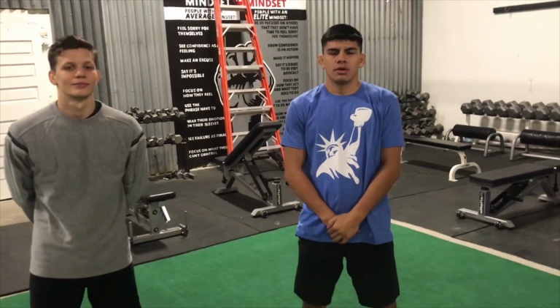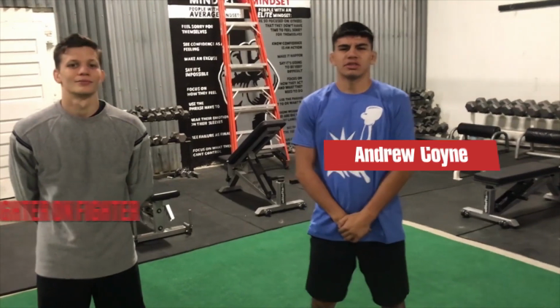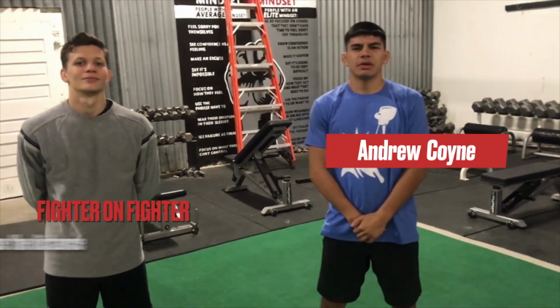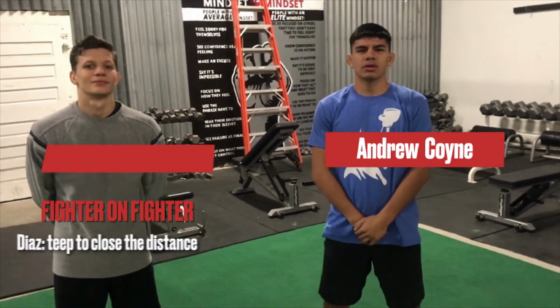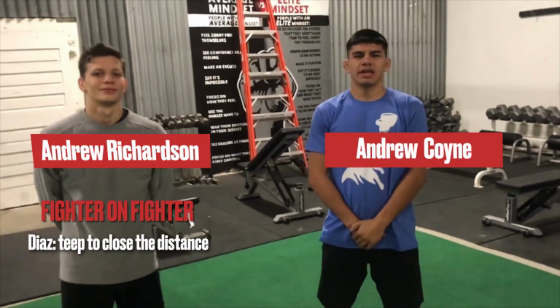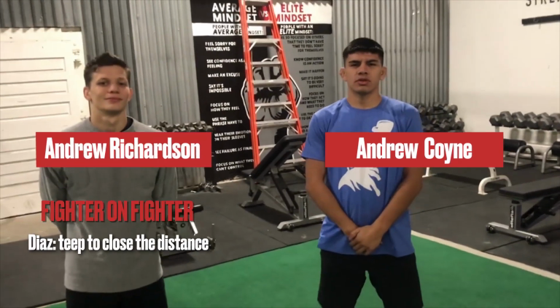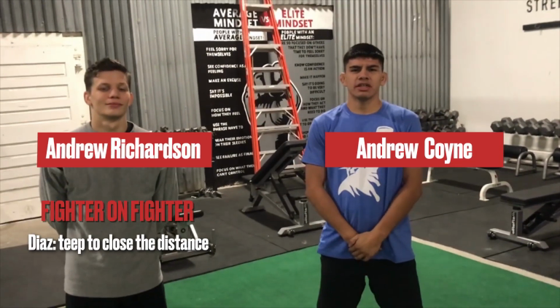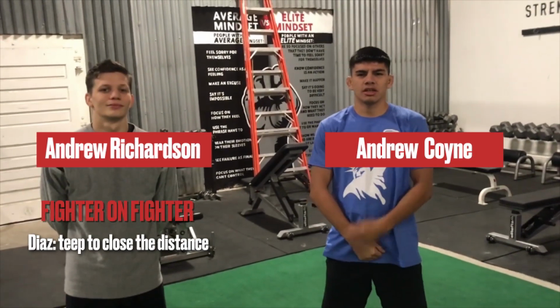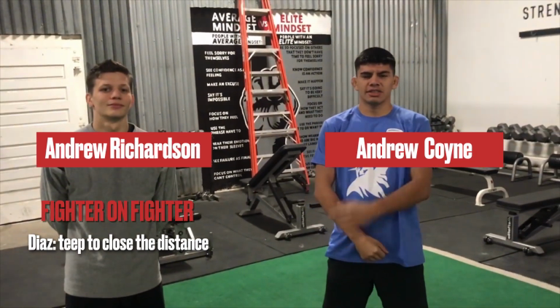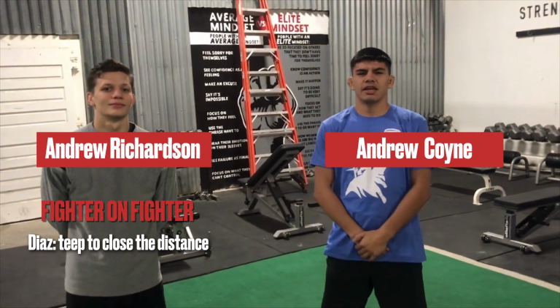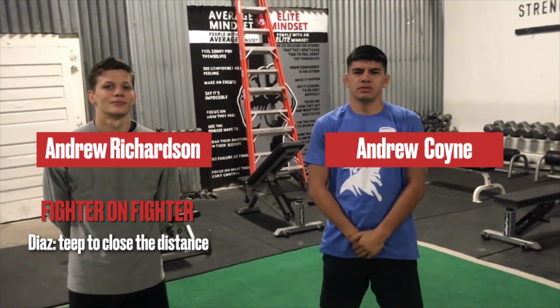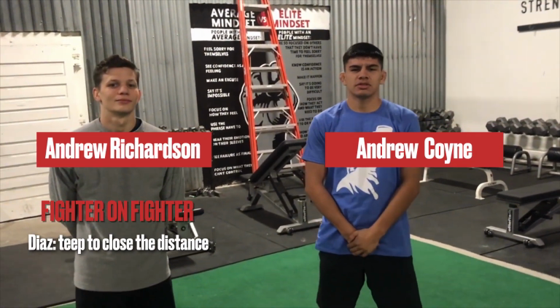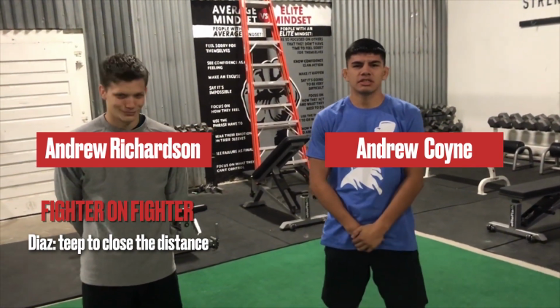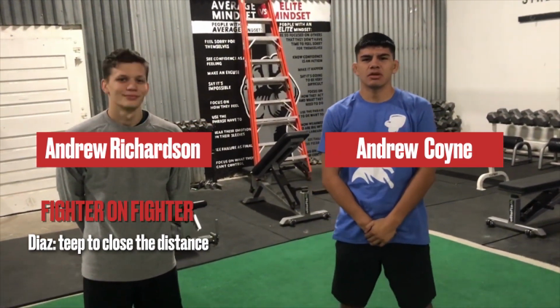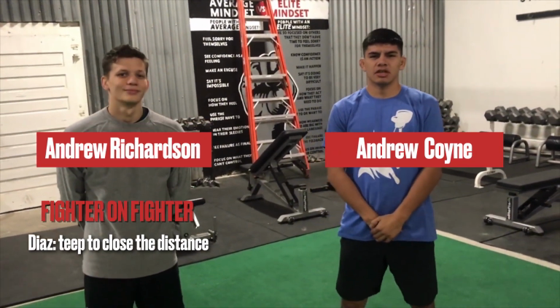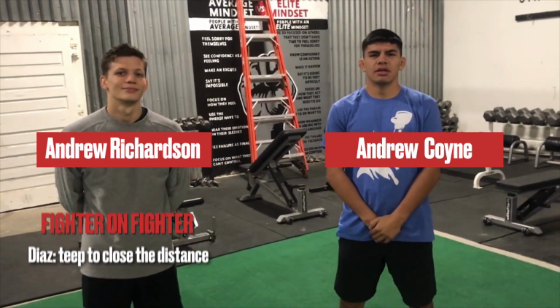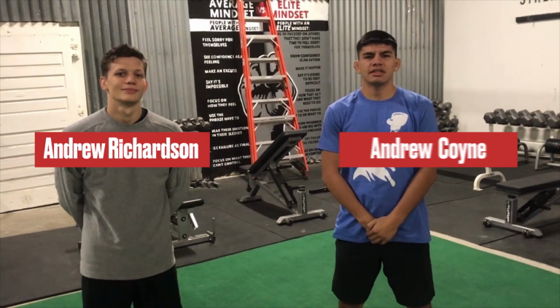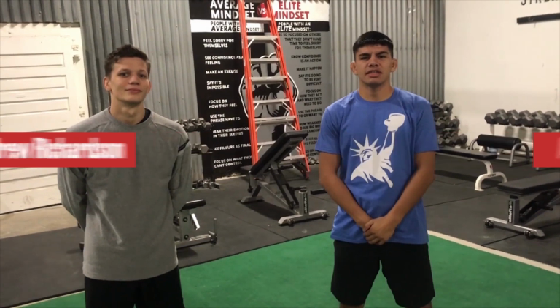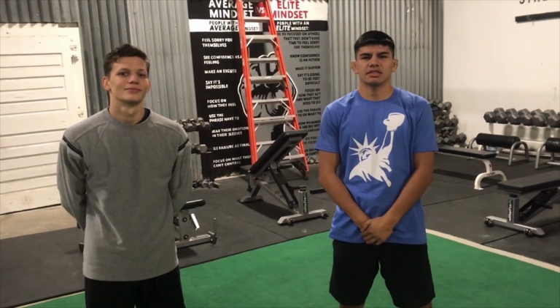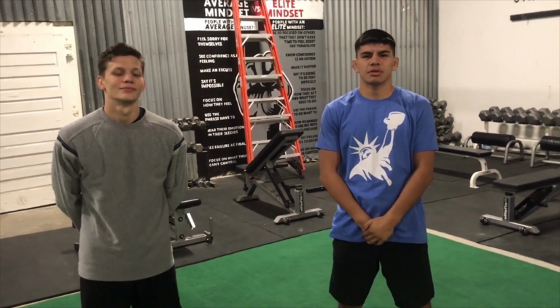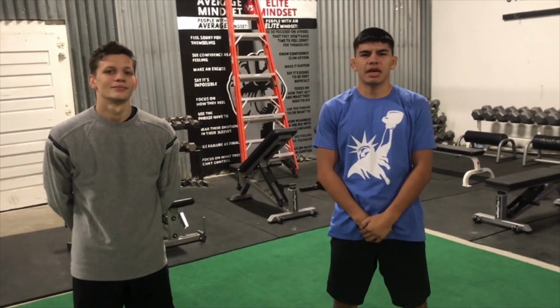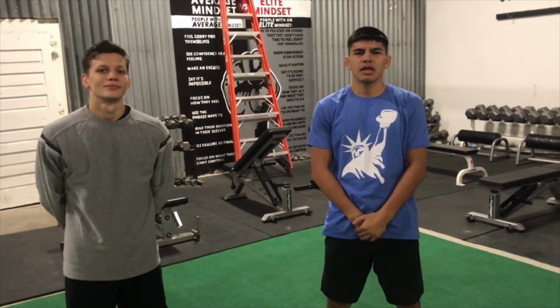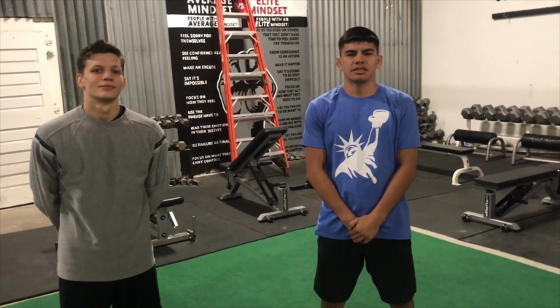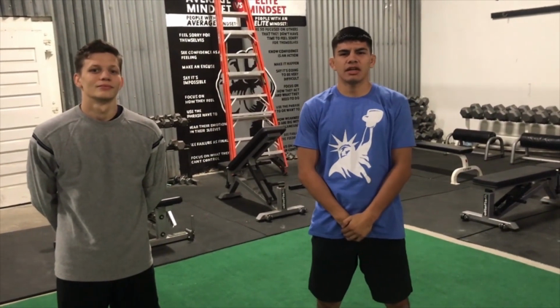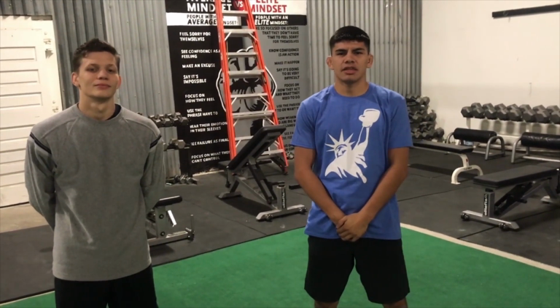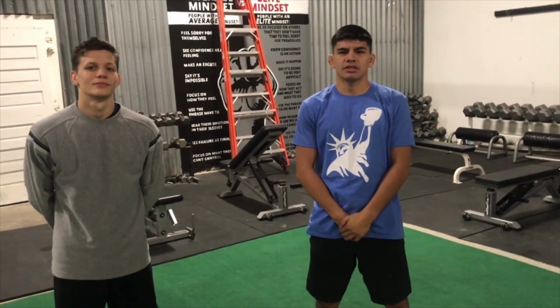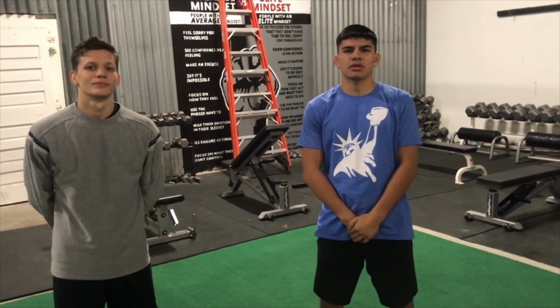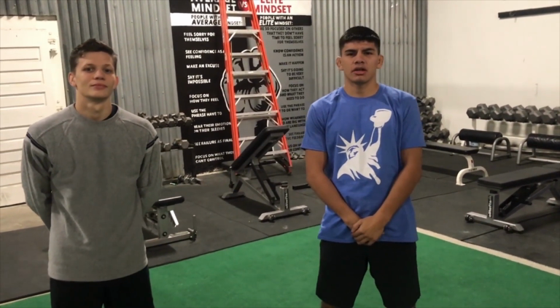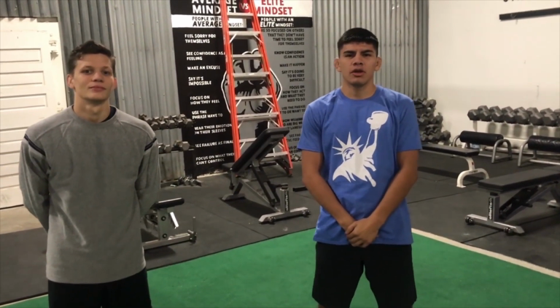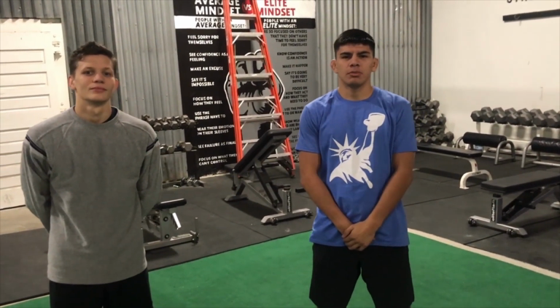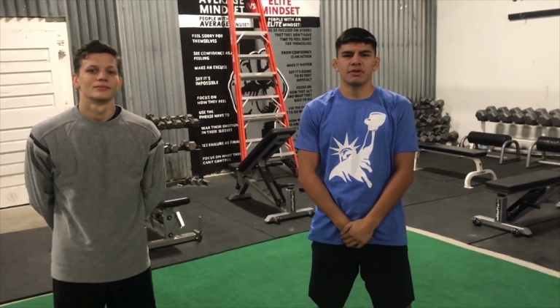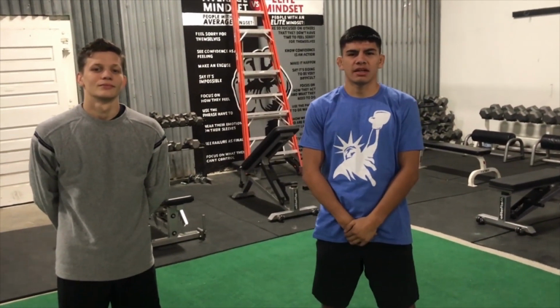What's up everyone? Andrew Coyne here alongside Andrew Richardson. Today I'll be talking about Nate Diaz and his upcoming bout this Saturday at Madison Square Garden for the BMF title.